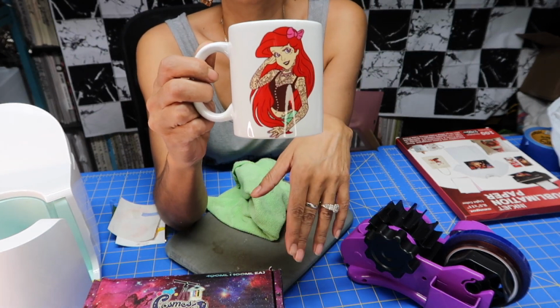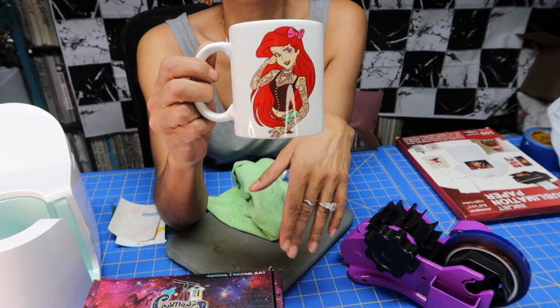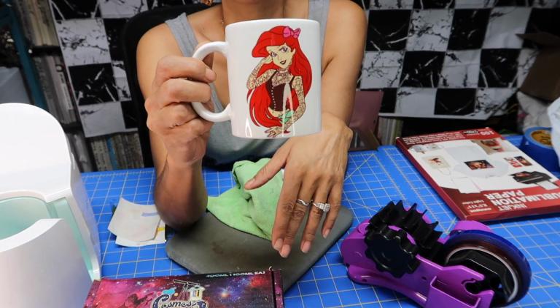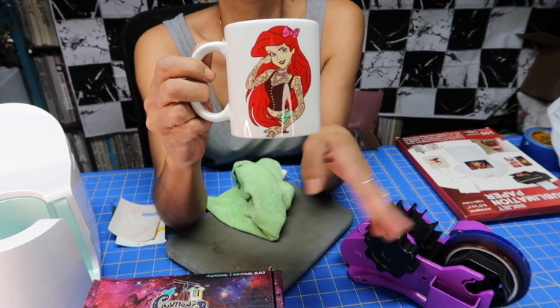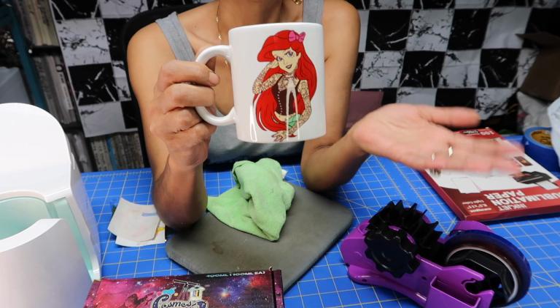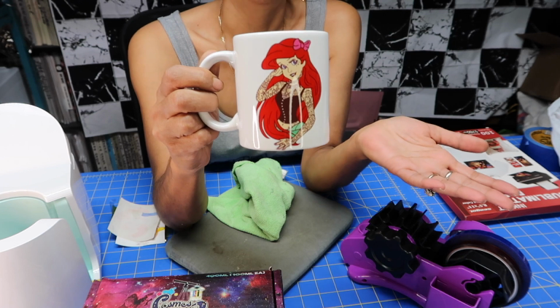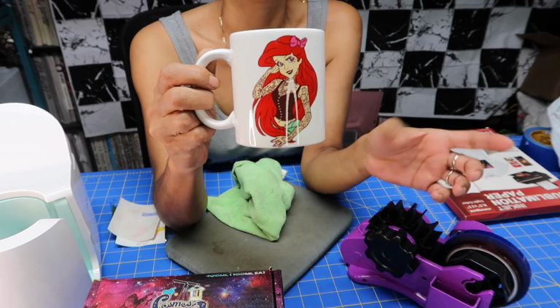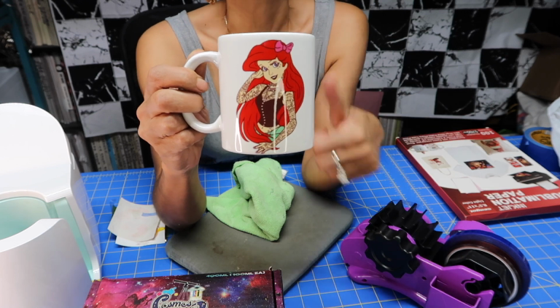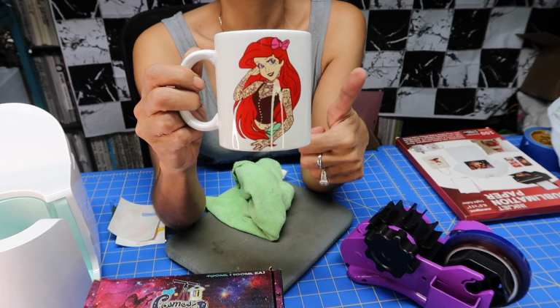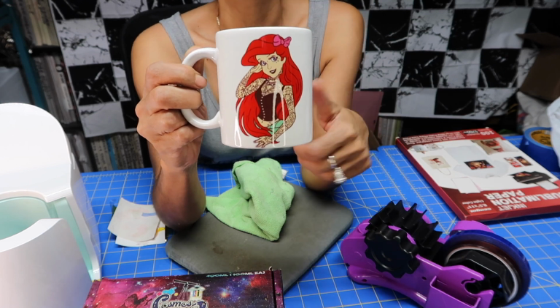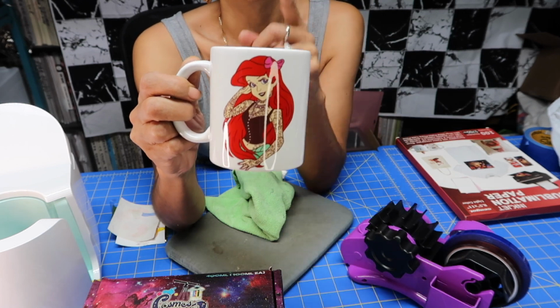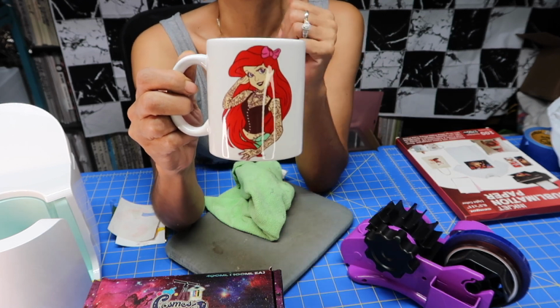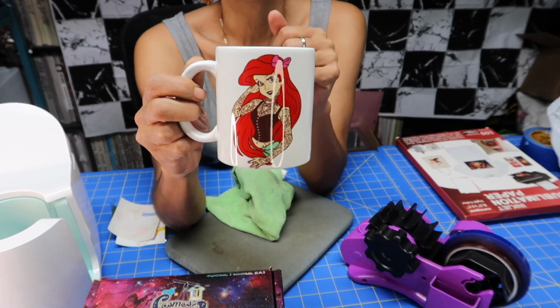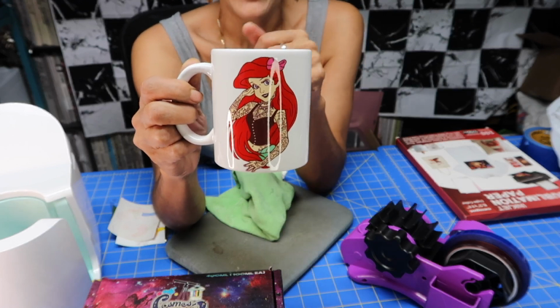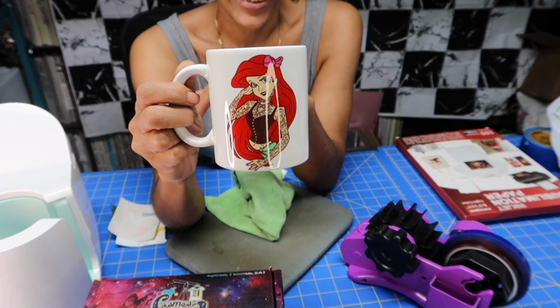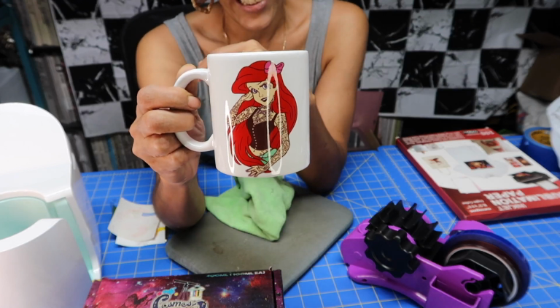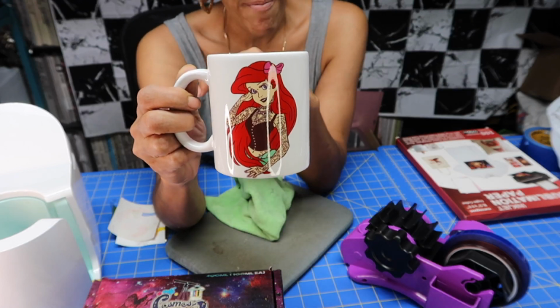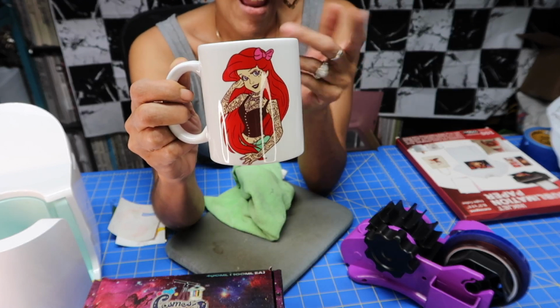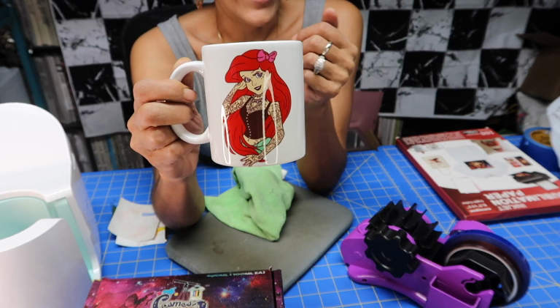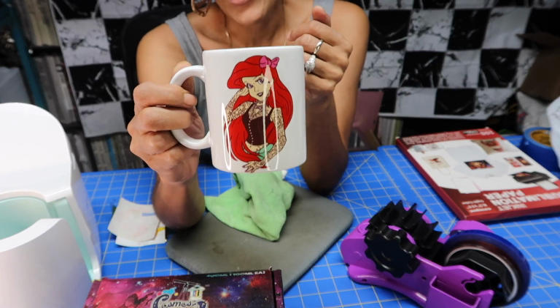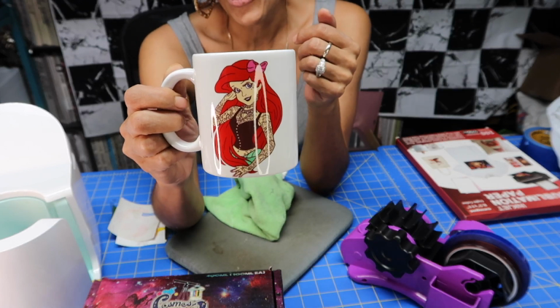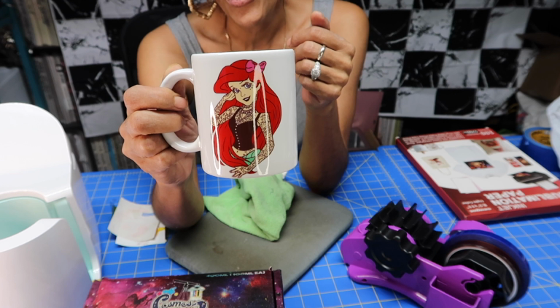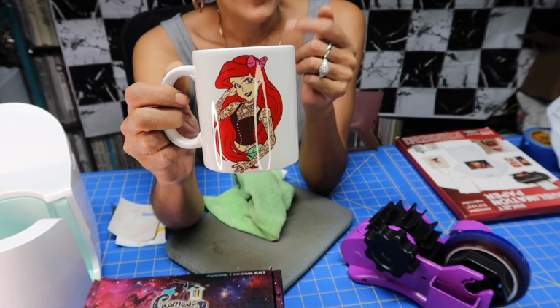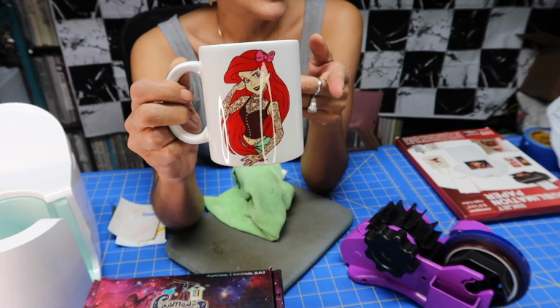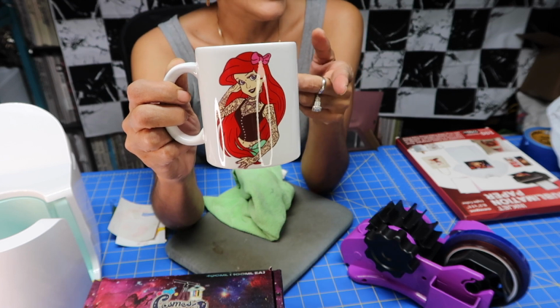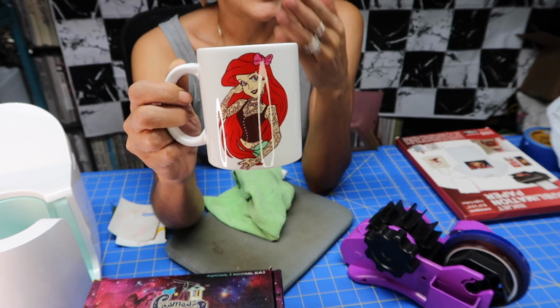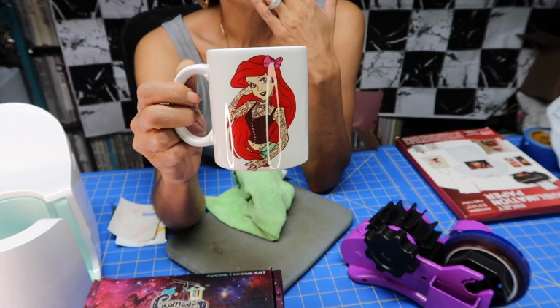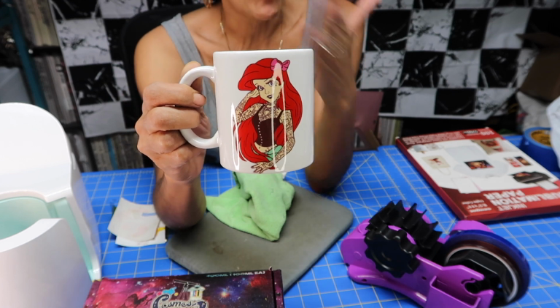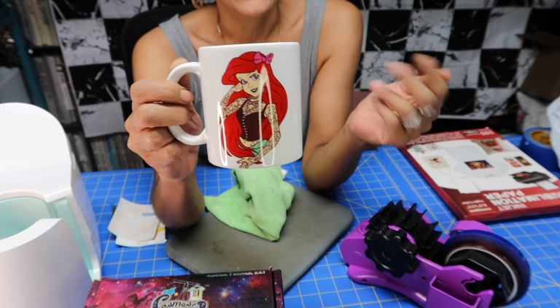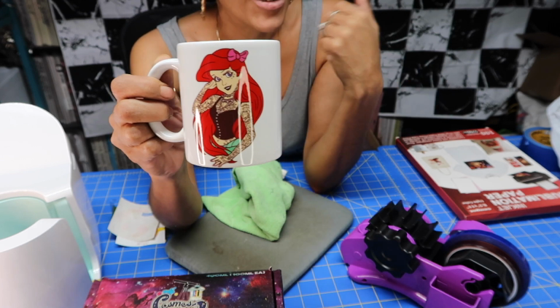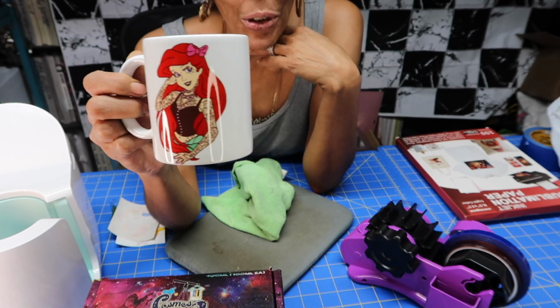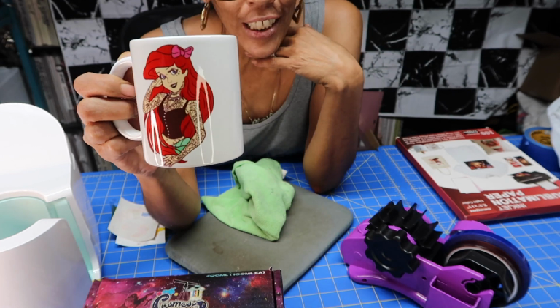There goes my project converting my printer to a sublimation printer, and my first project with it. Guys, thank you so much for watching! If you like this video, please thumbs it up, let me know what you think, and until next time — stay safe, mwah, smooches!